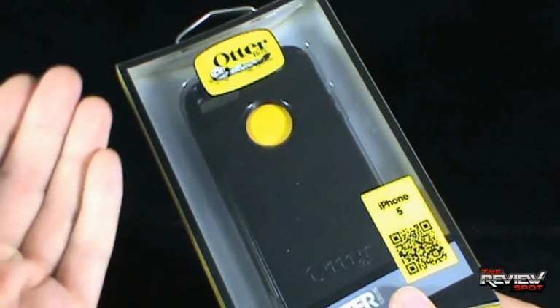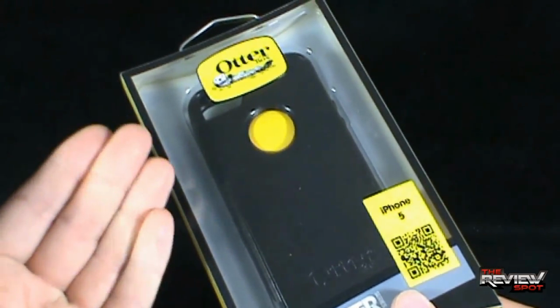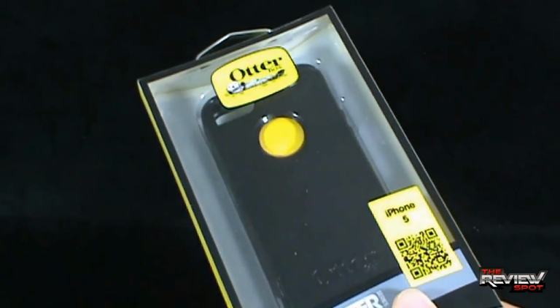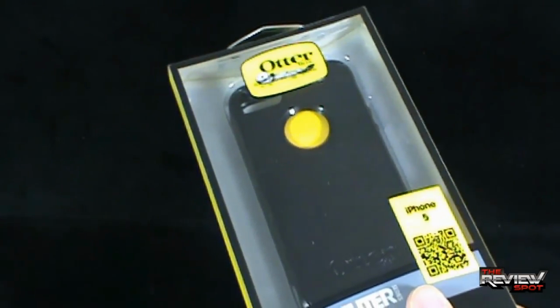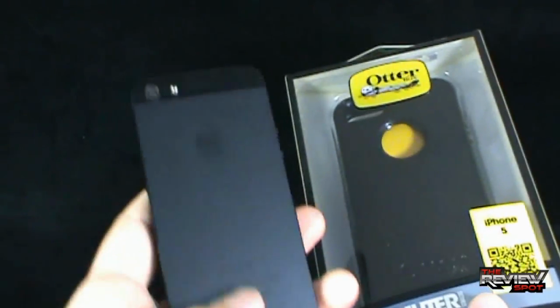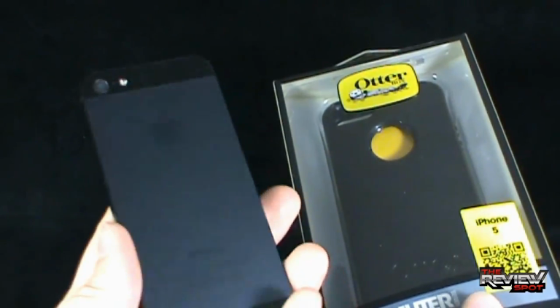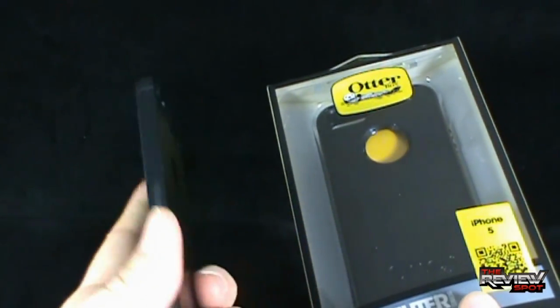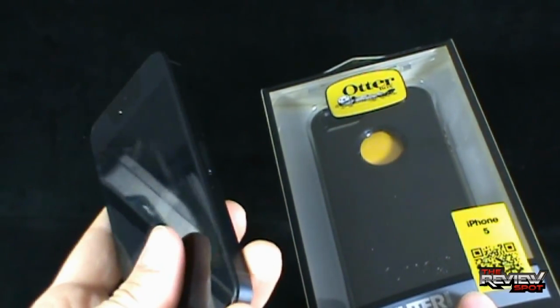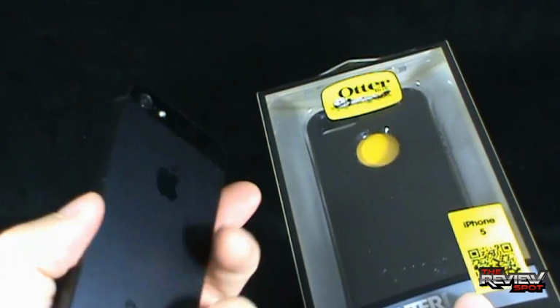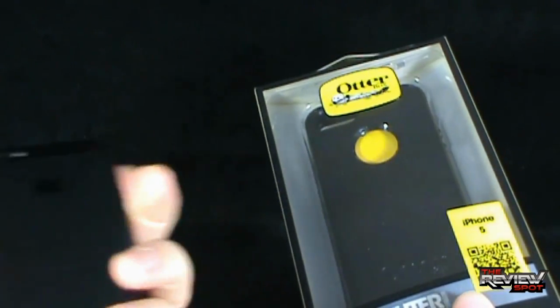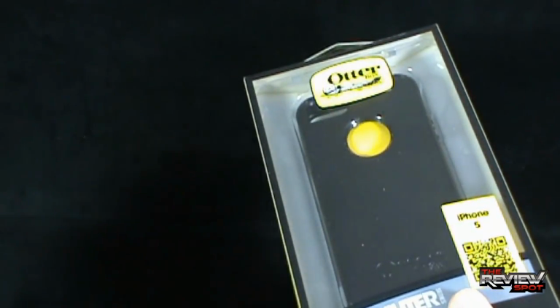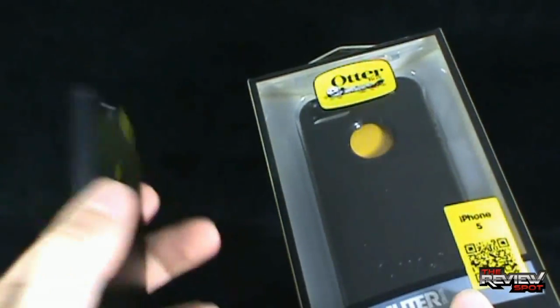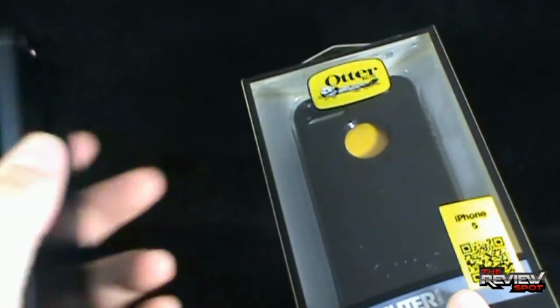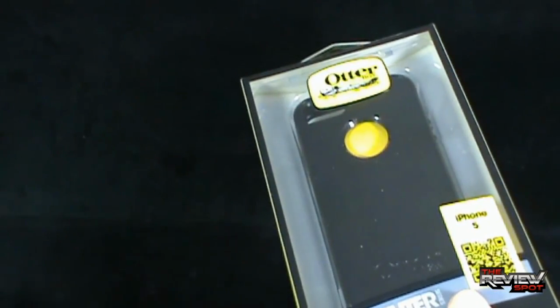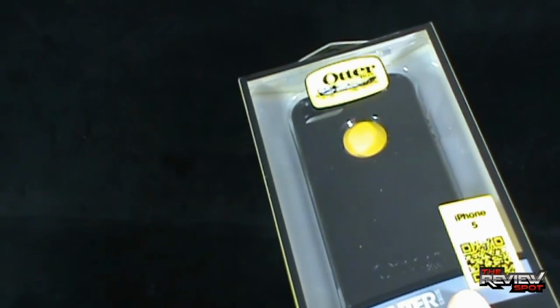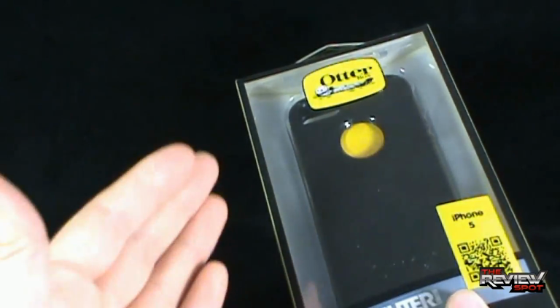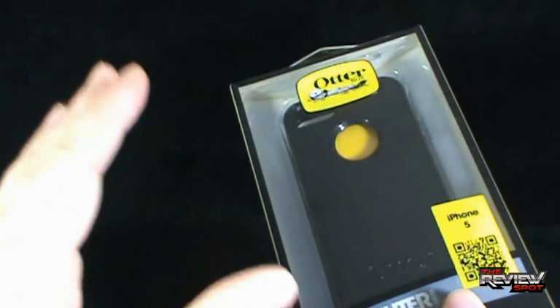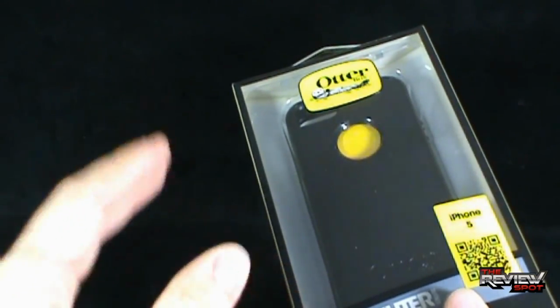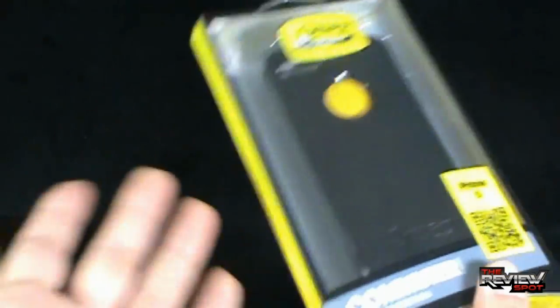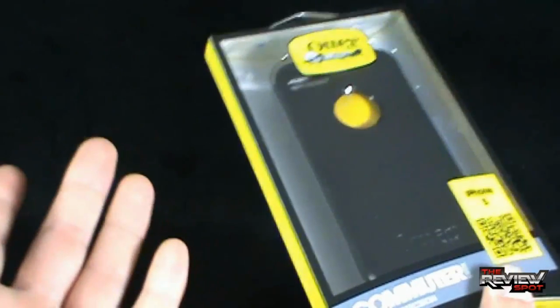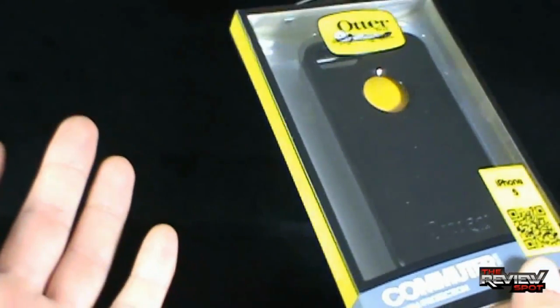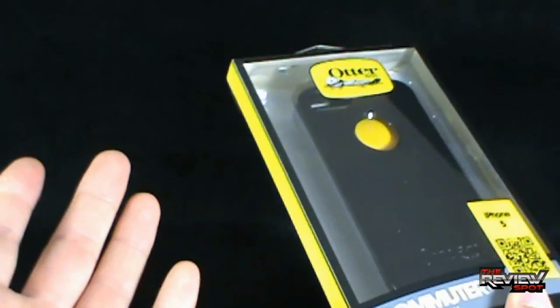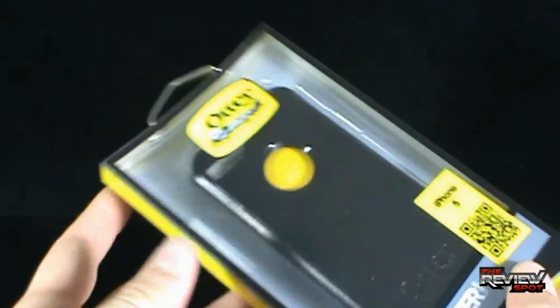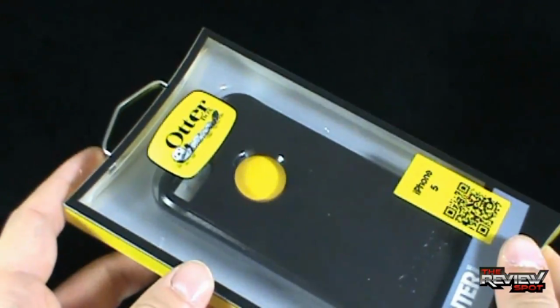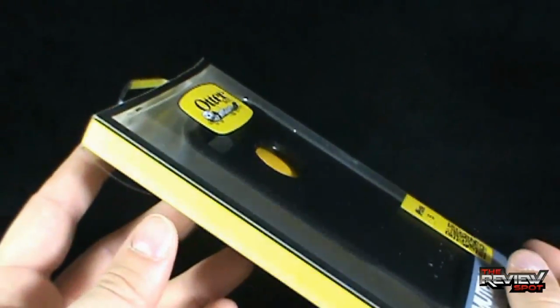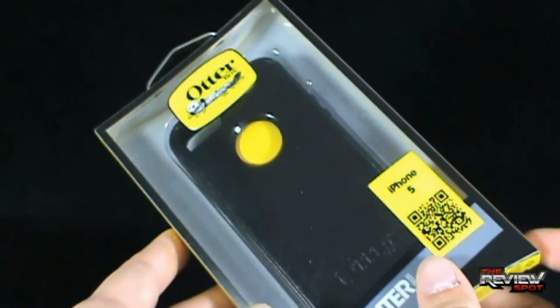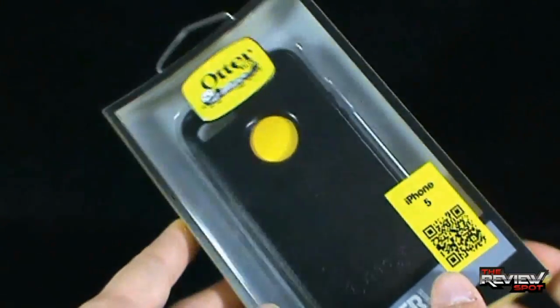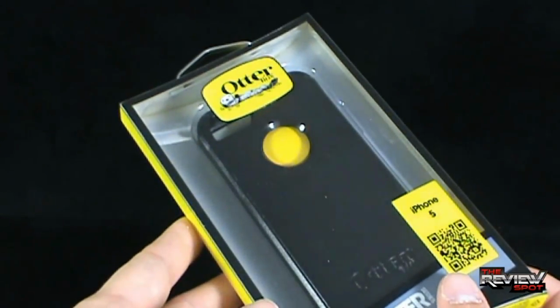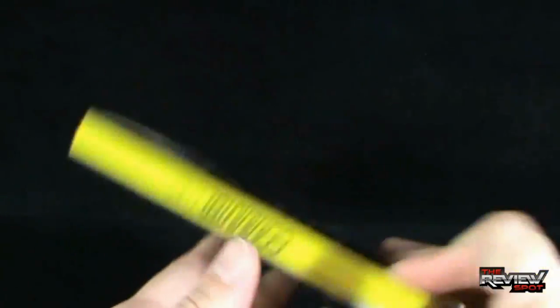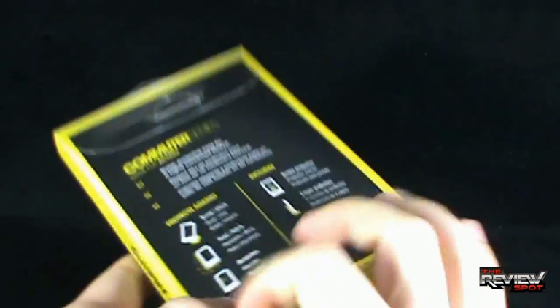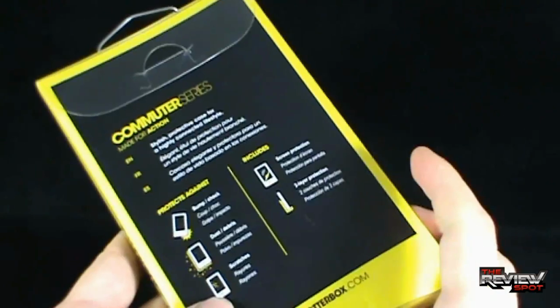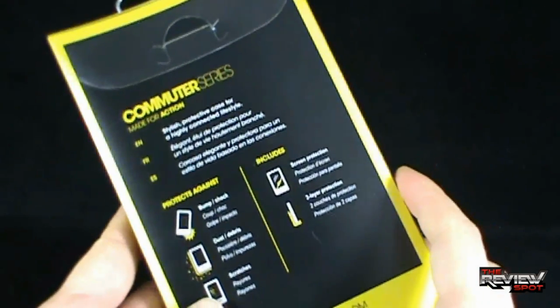Spot has just recently picked up his new phone. Obviously, the first thing that hit my mind was I got to get myself a really good case. I got to get myself something that's going to protect my phone. So I went the route of OtterBox — I ended up picking up an Otter case.